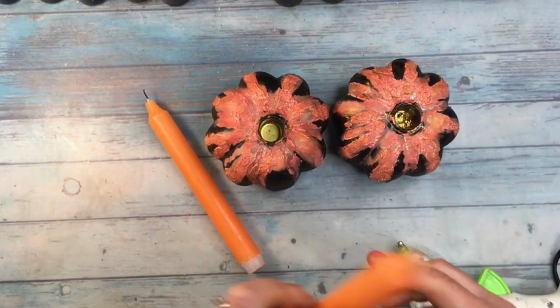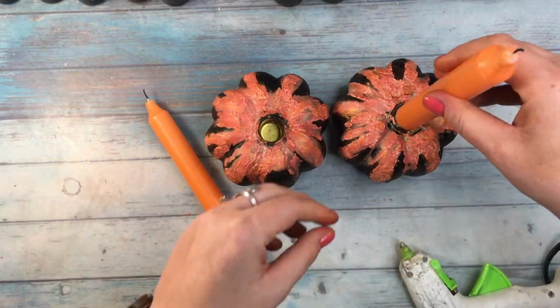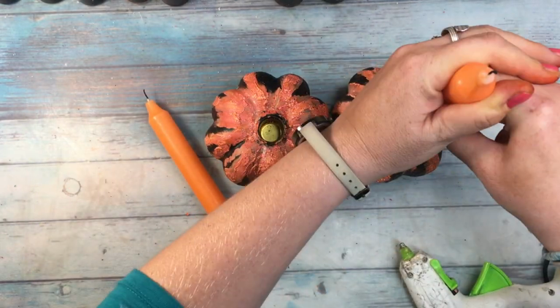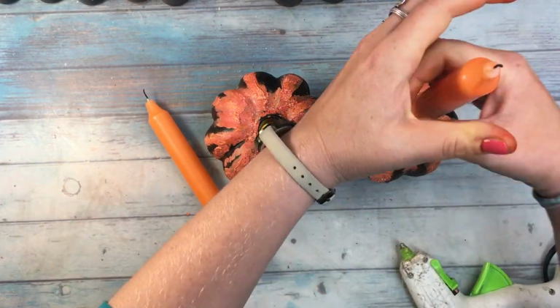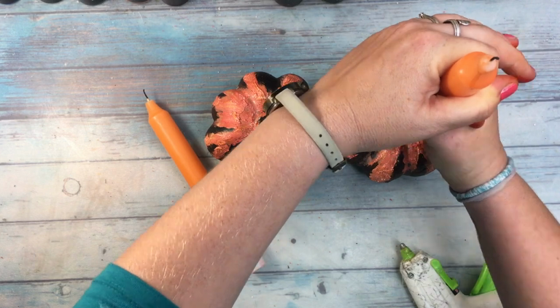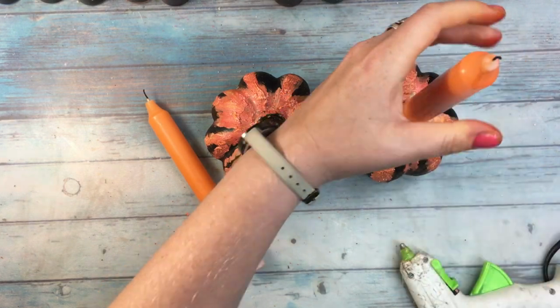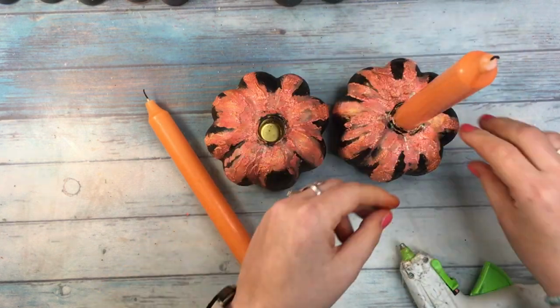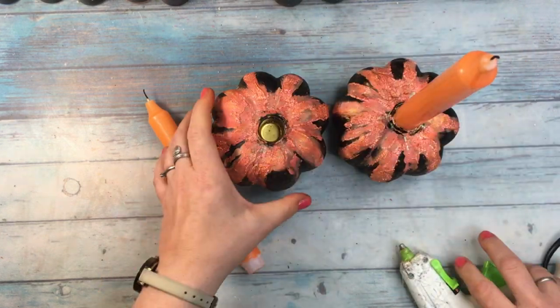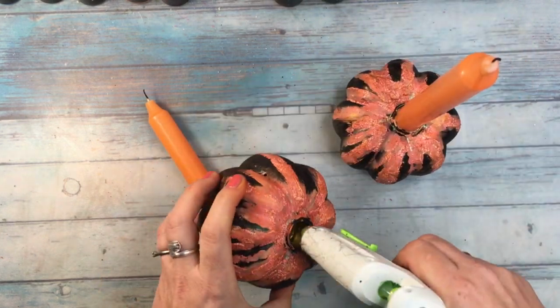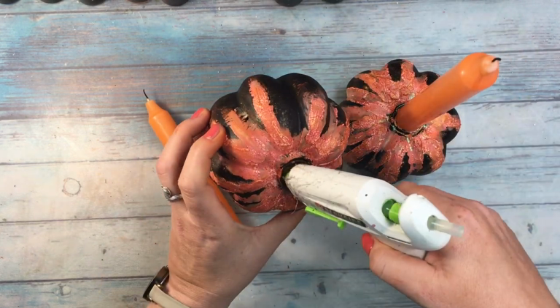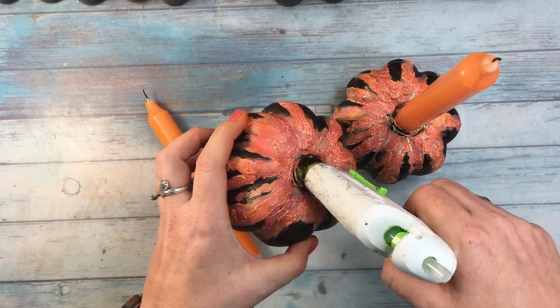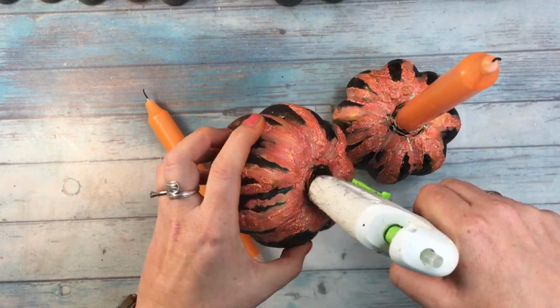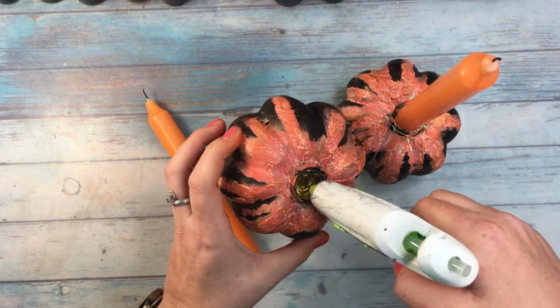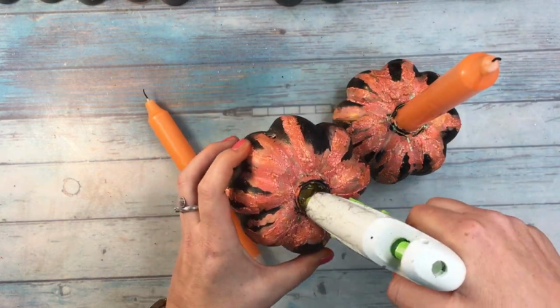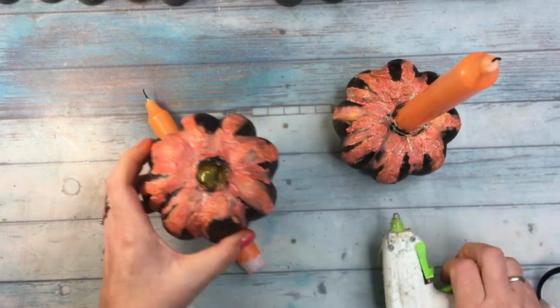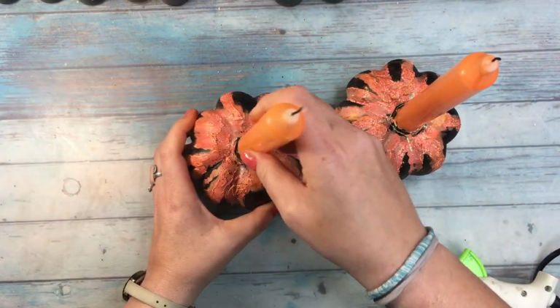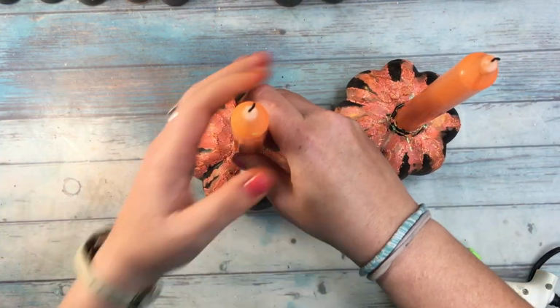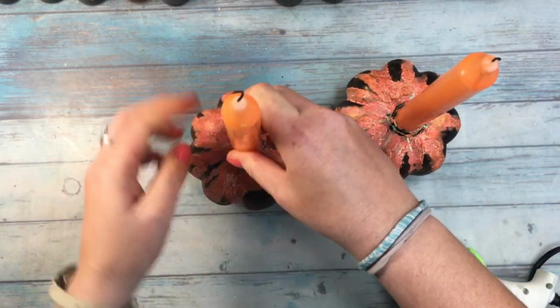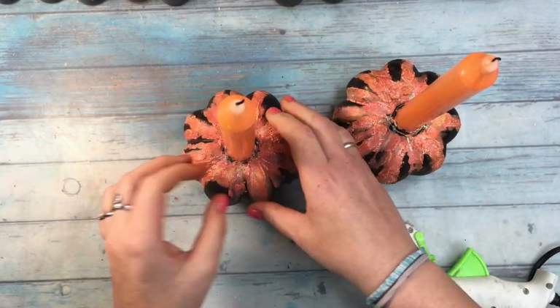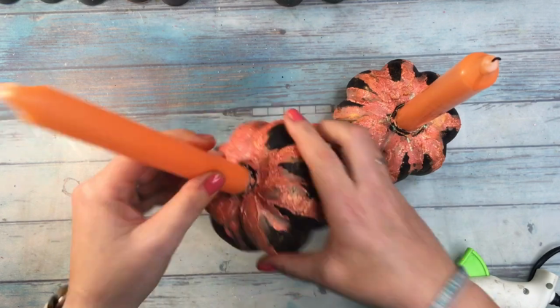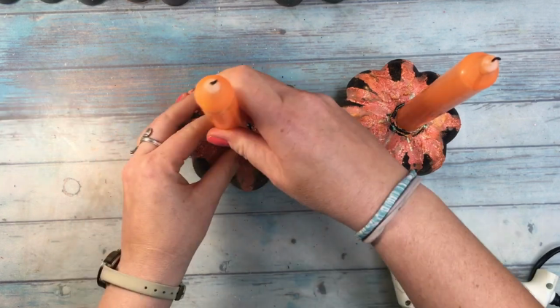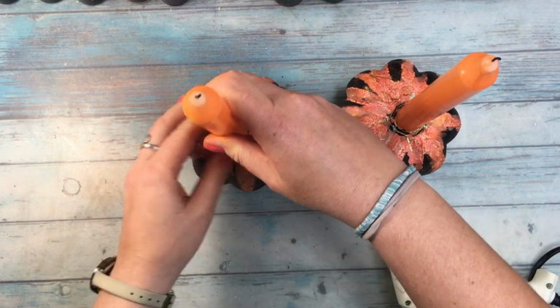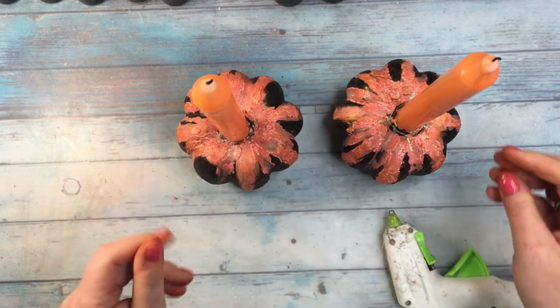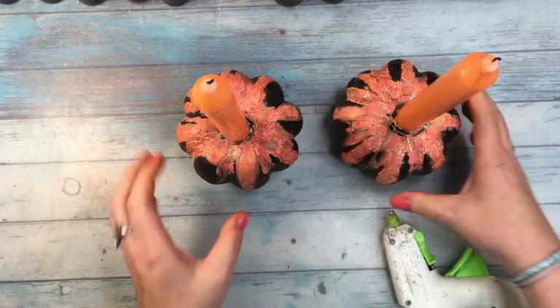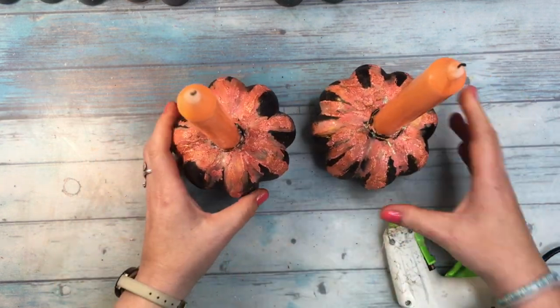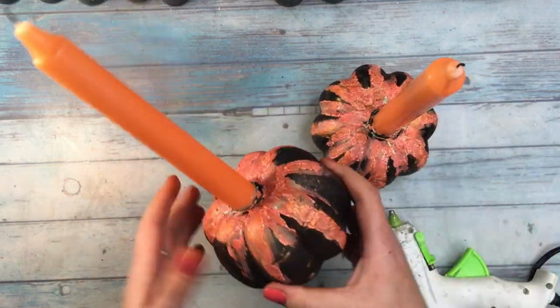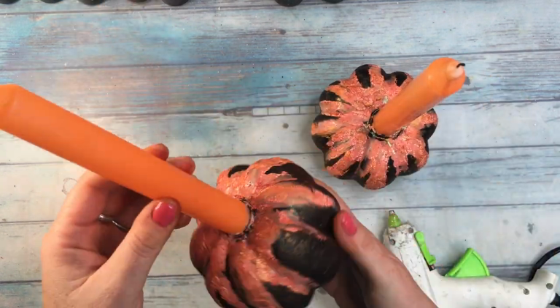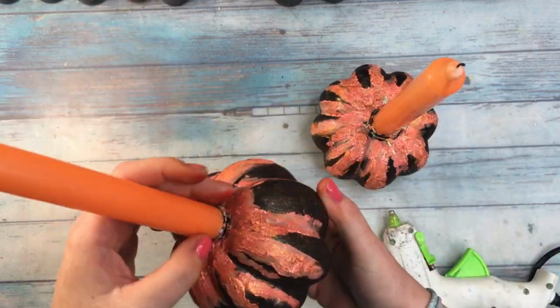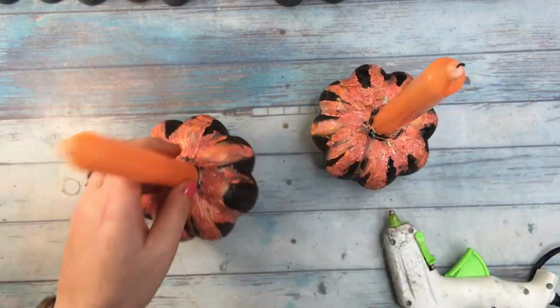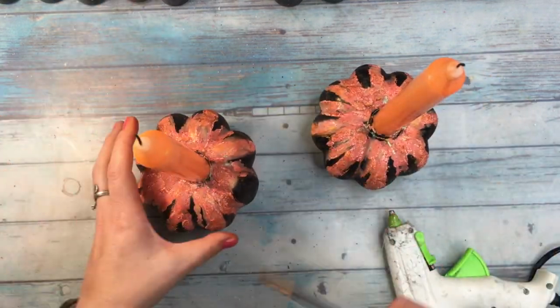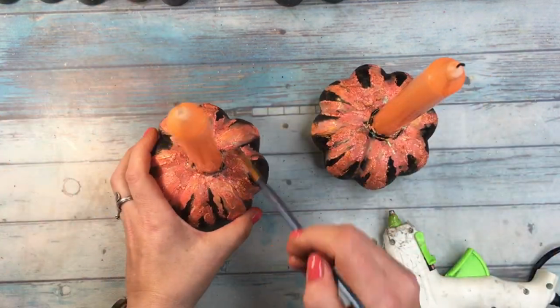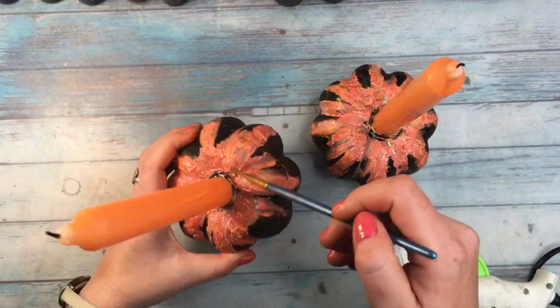For candle holders, I needed to obviously add some candles. I had a hard time finding nice corn-like candles in this color, so I had to settle with these two ones. And I used a hot glue gun to stick them to the holders.